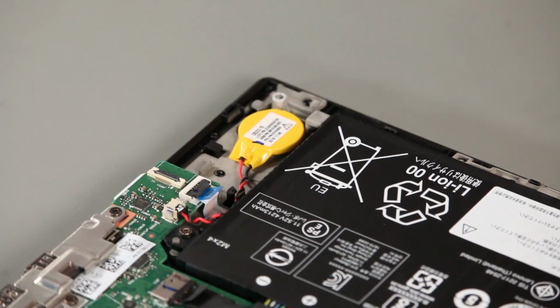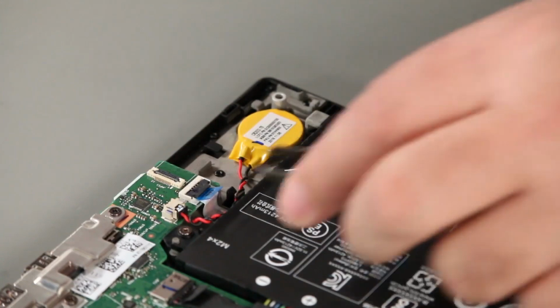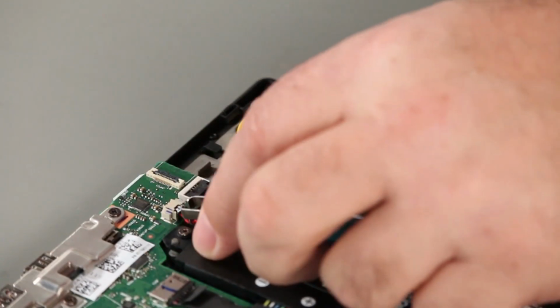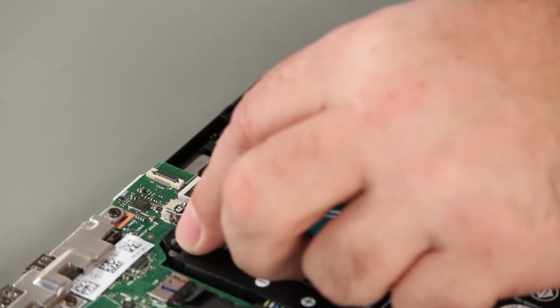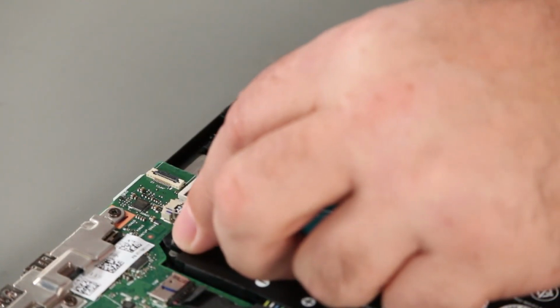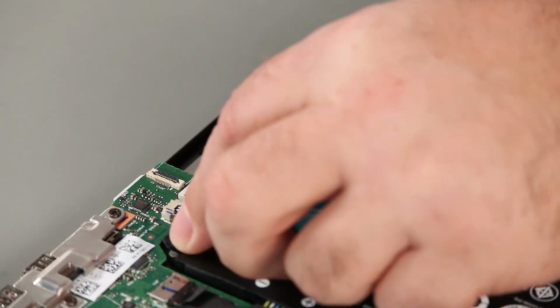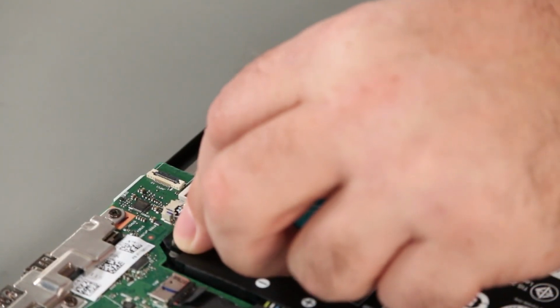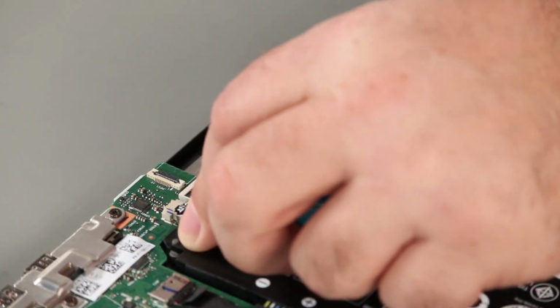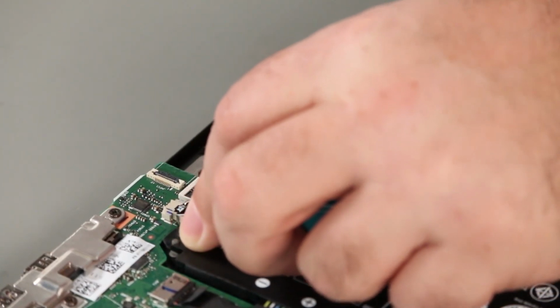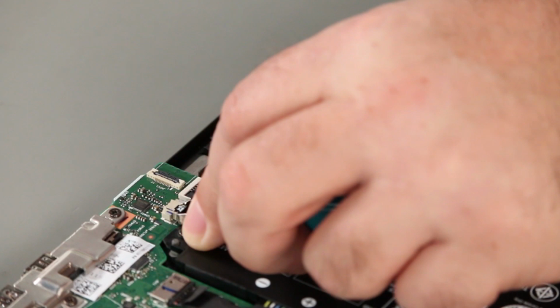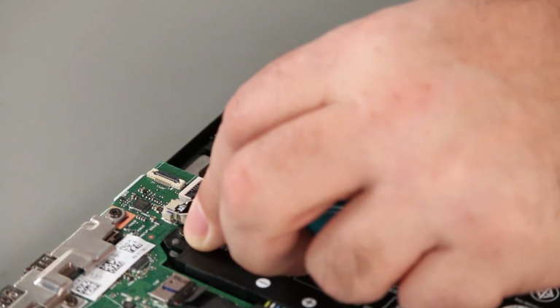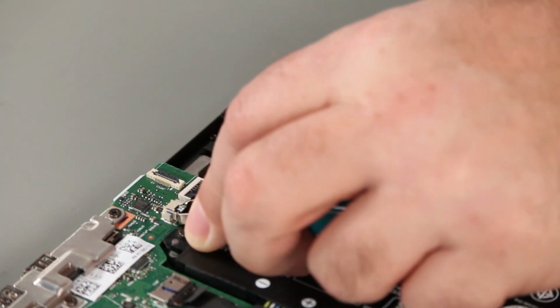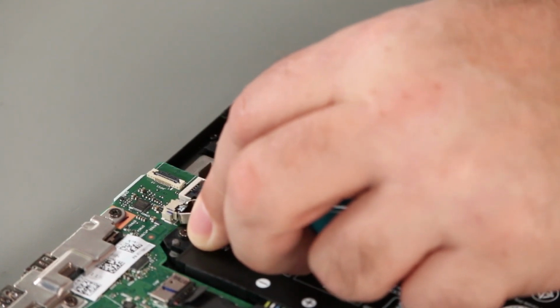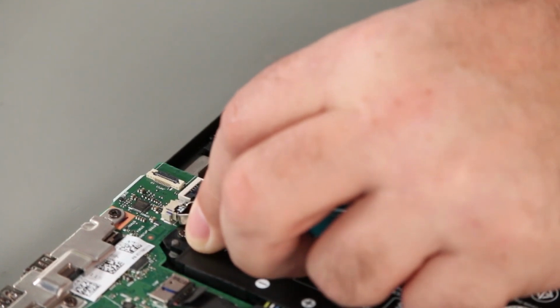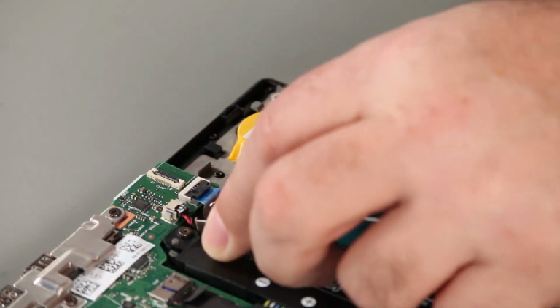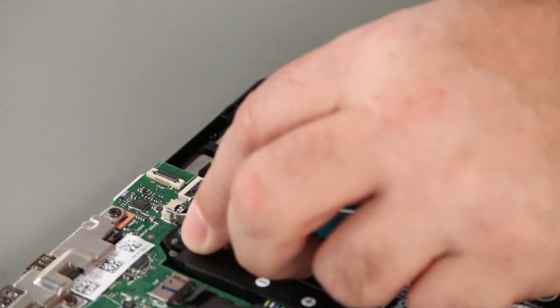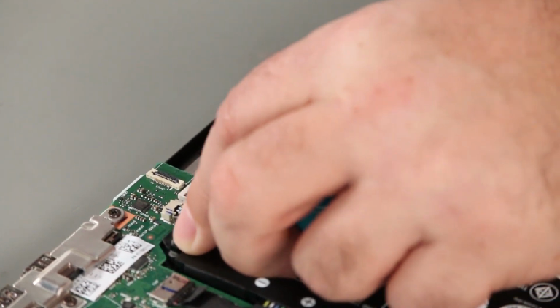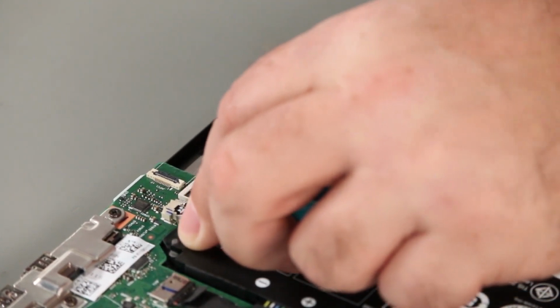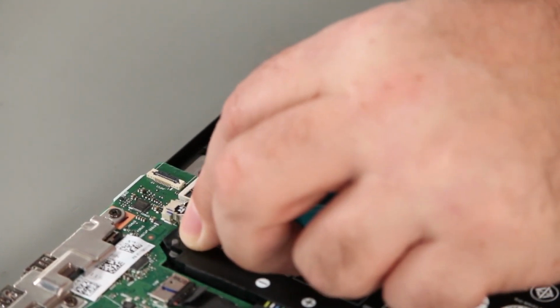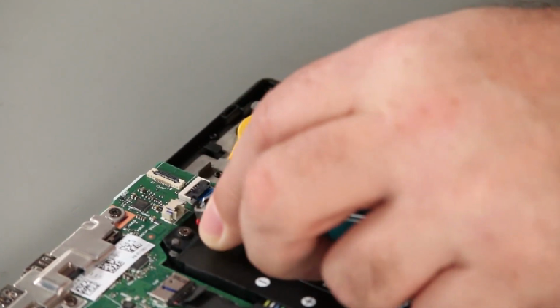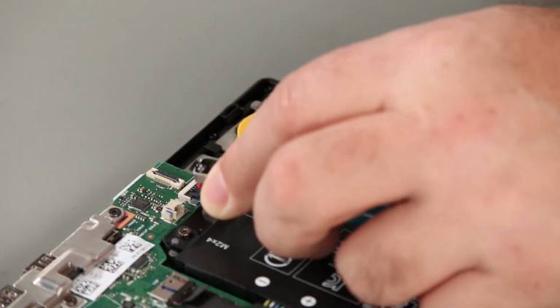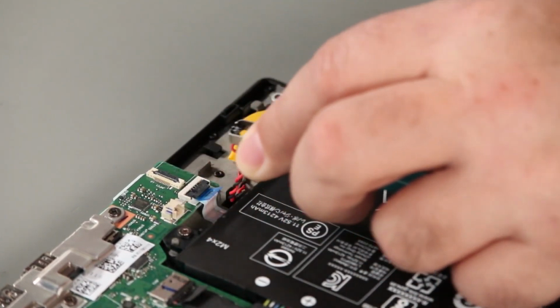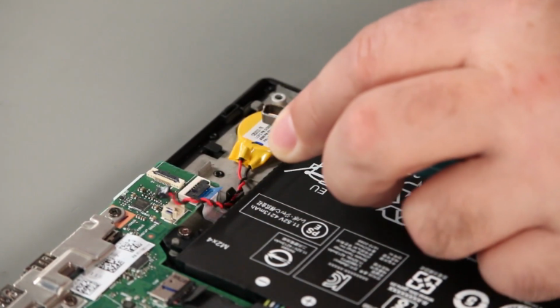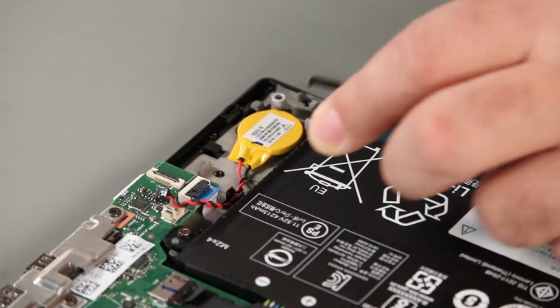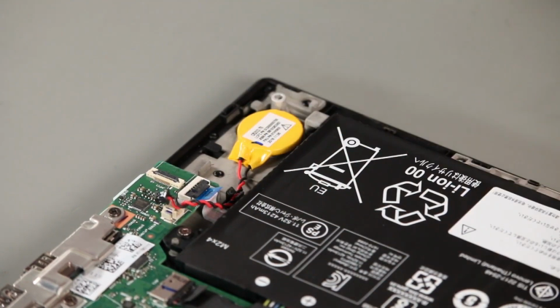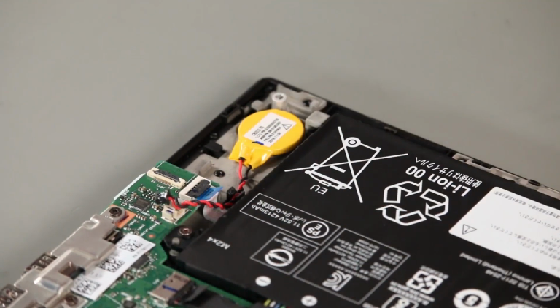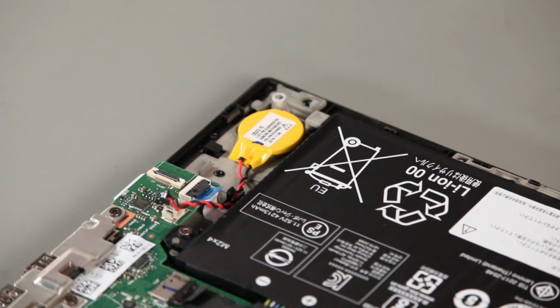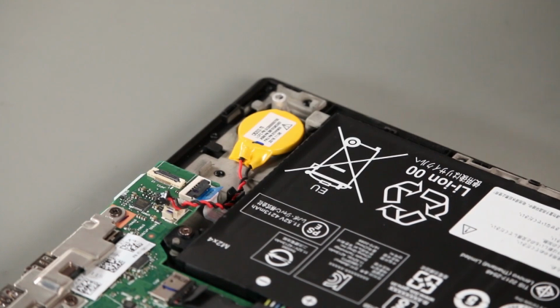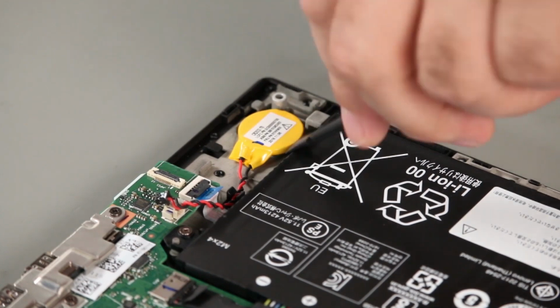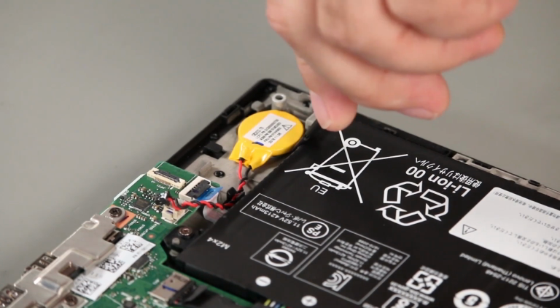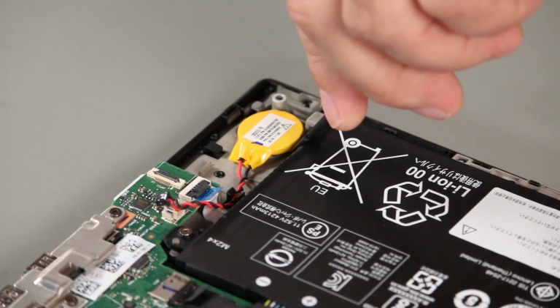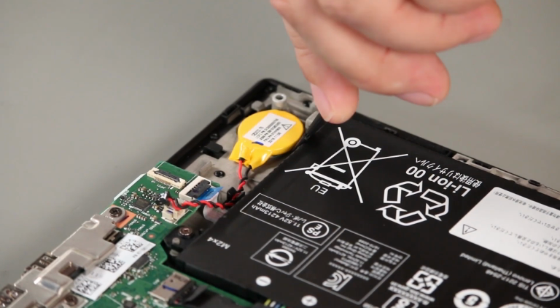Disconnect the coin cell battery cable from the system board. Pry up the battery and remove it.